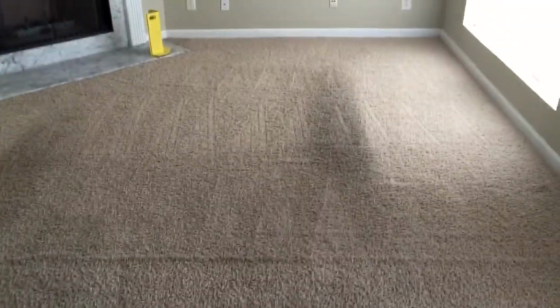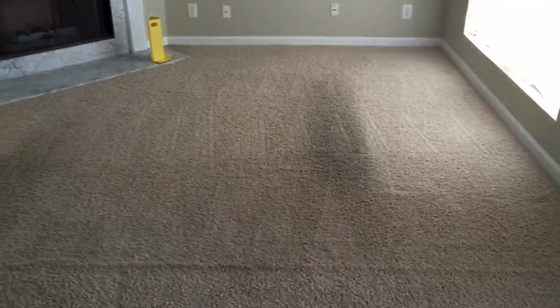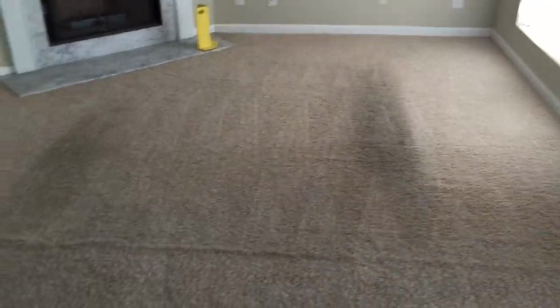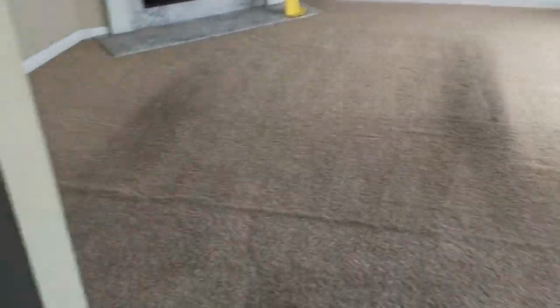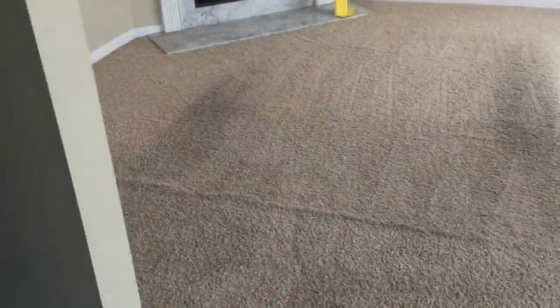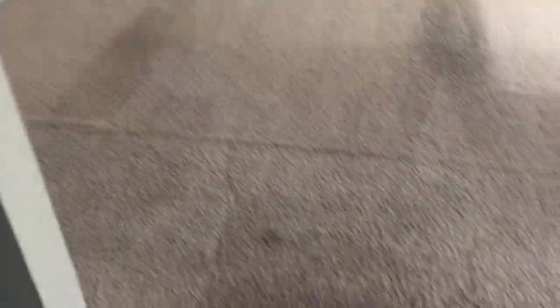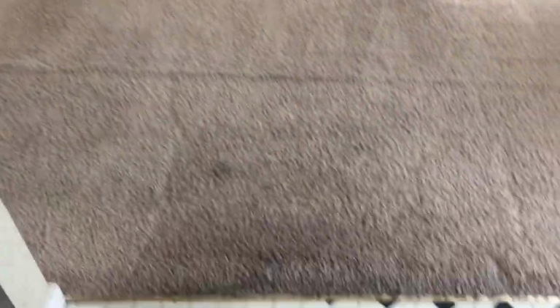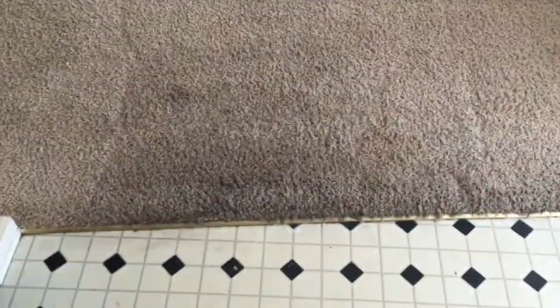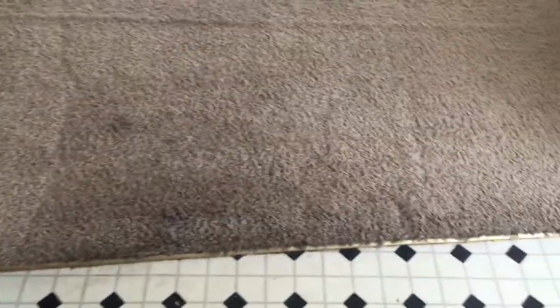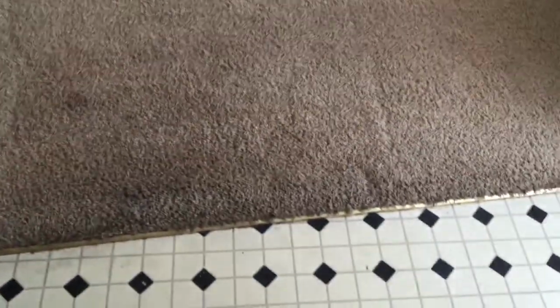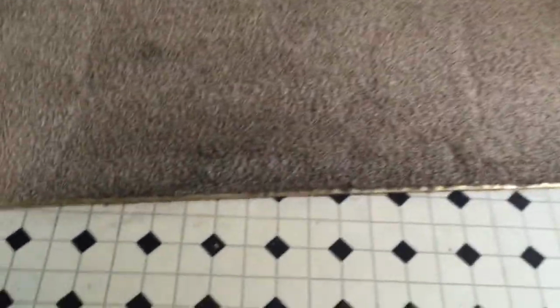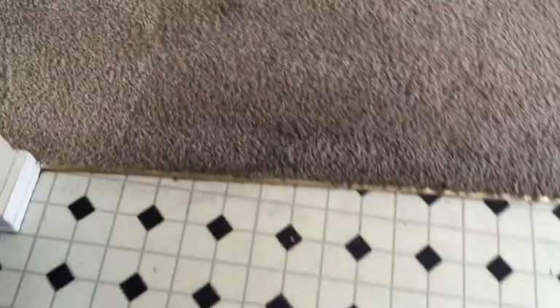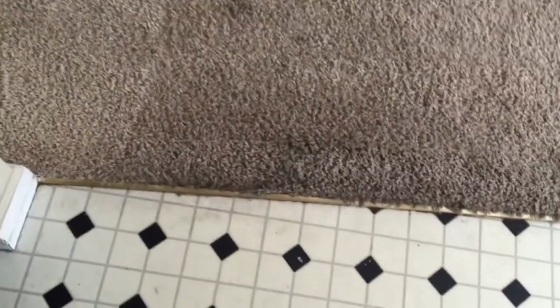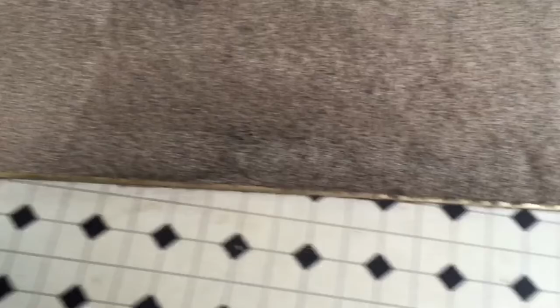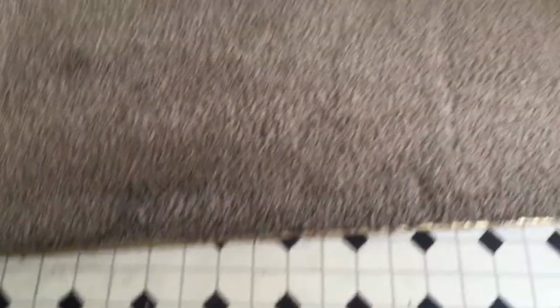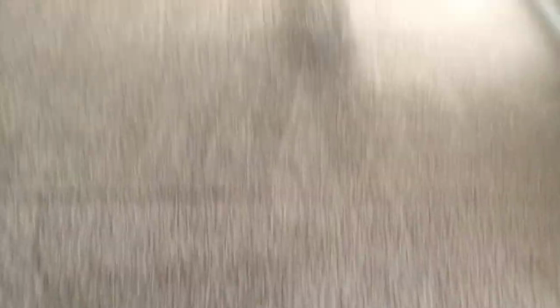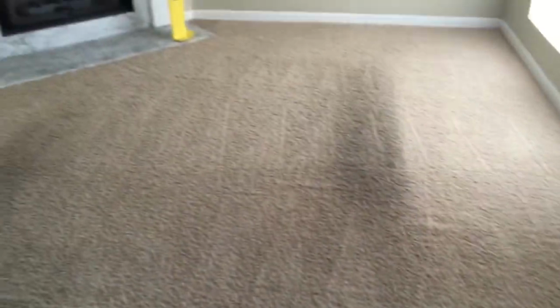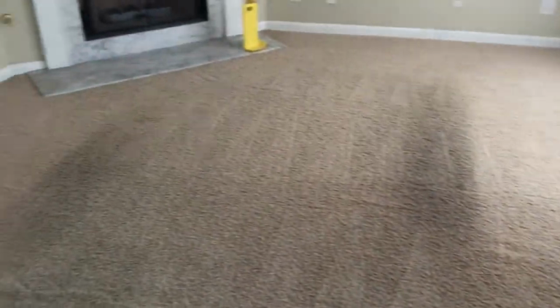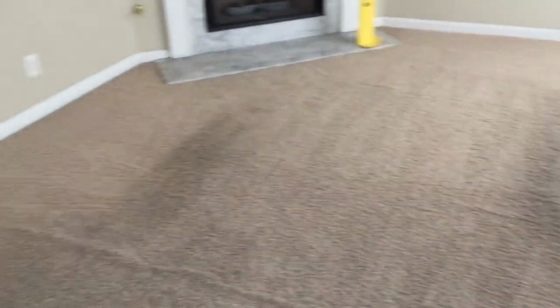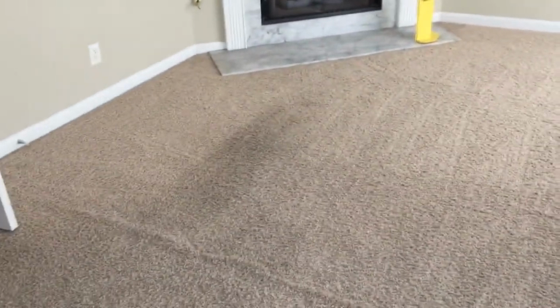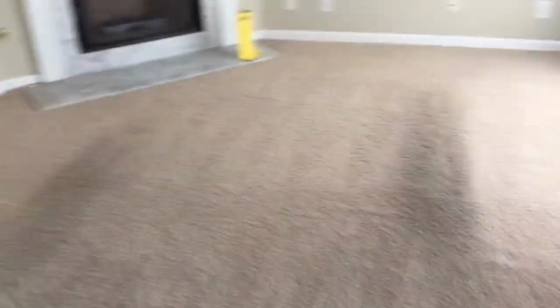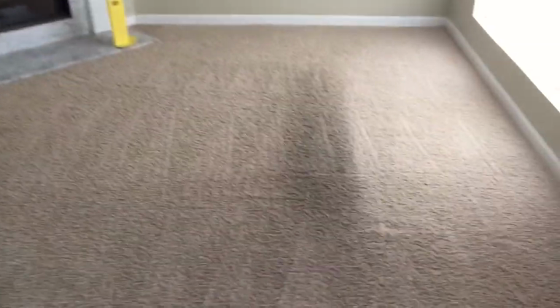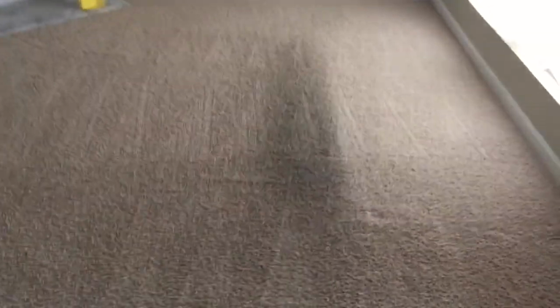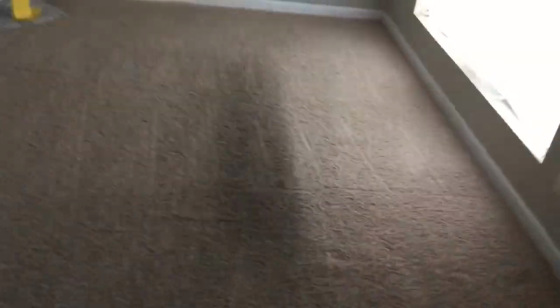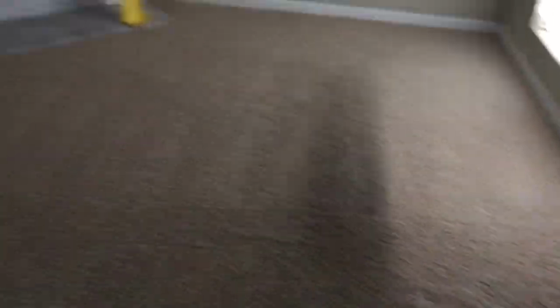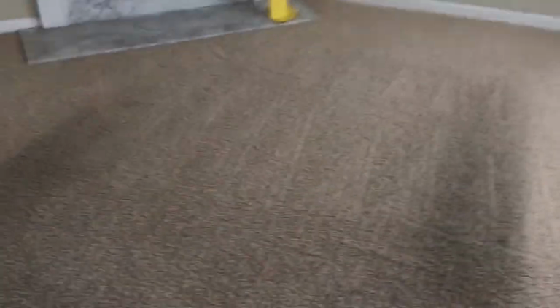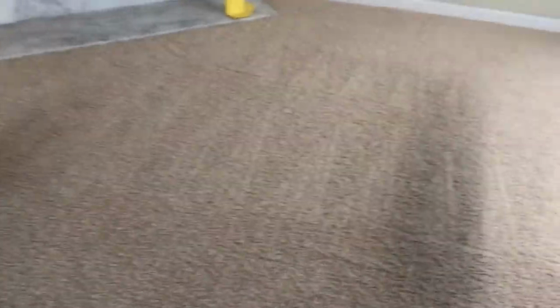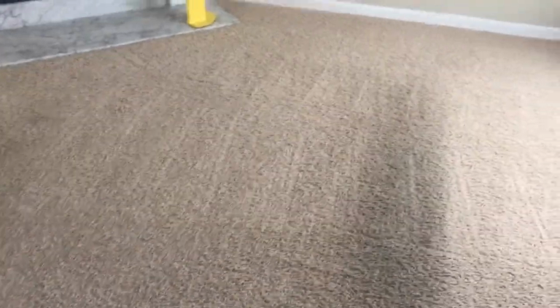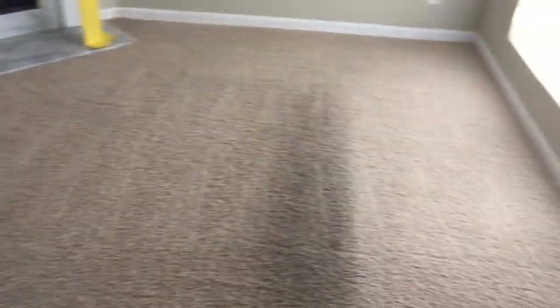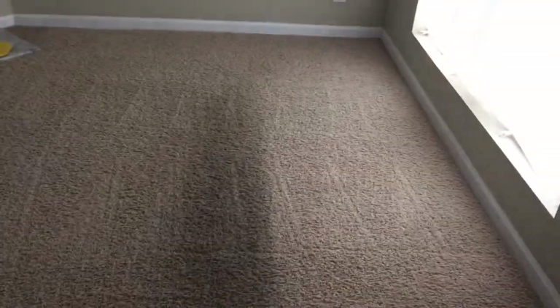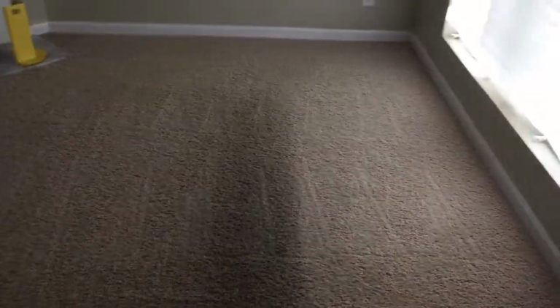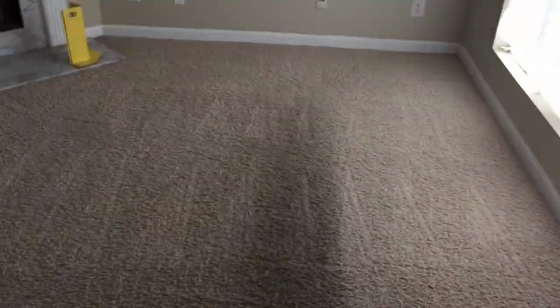As usual, I'll say on my videos: this is after vacuuming but before cleaning. I don't record myself vacuuming because that's a boring process, but the first thing I do is vacuum the floor to remove any loose debris or settlement. 90% of the dirt on the floor is loose particulate.